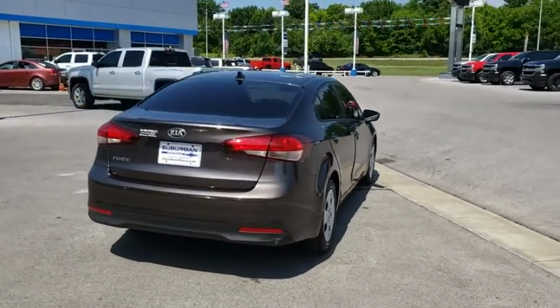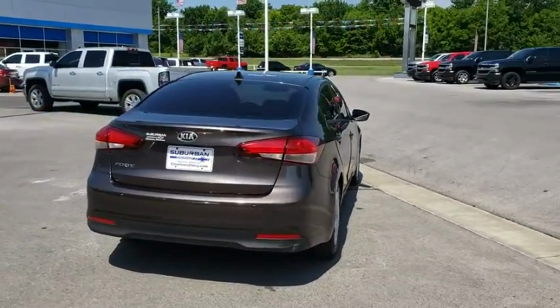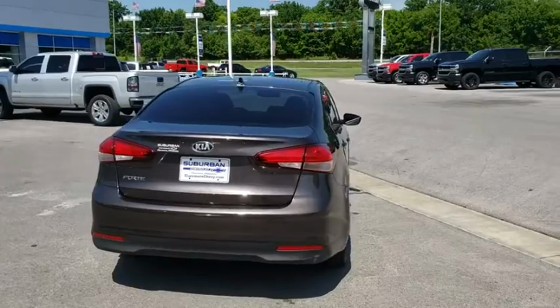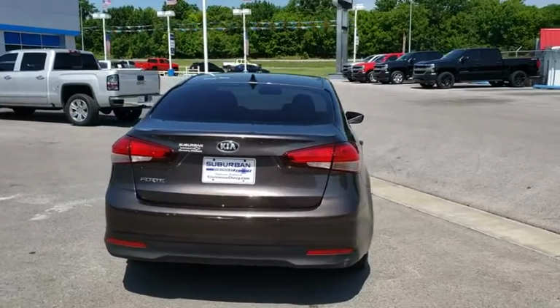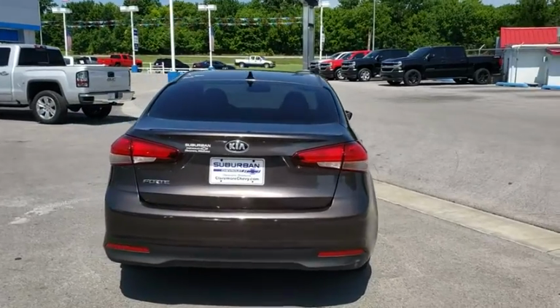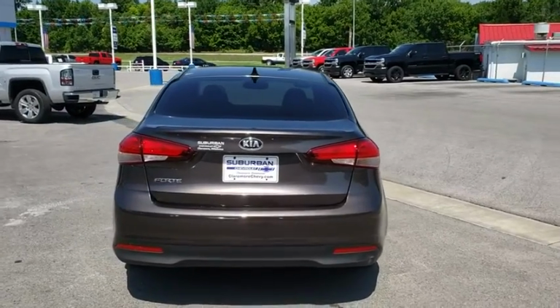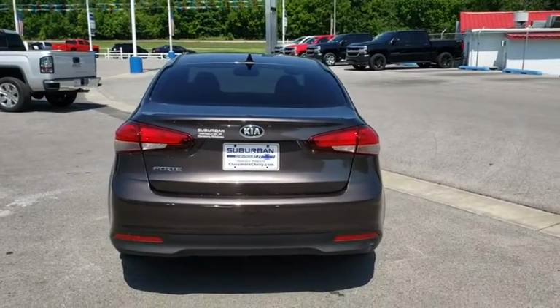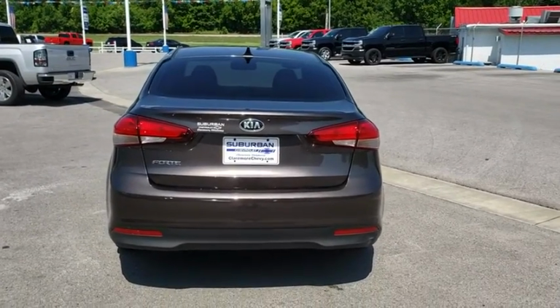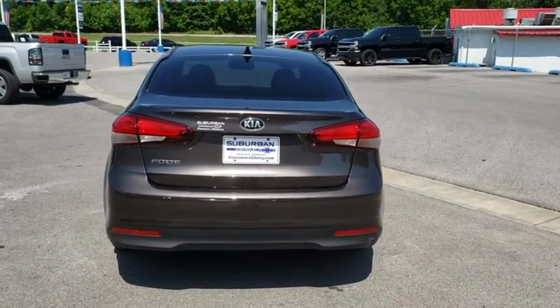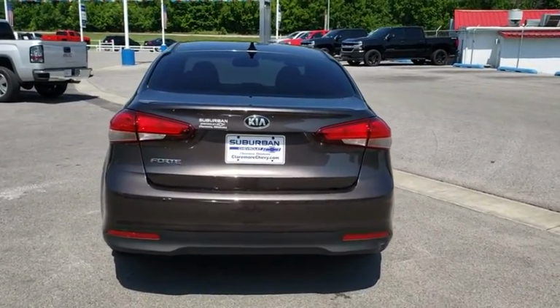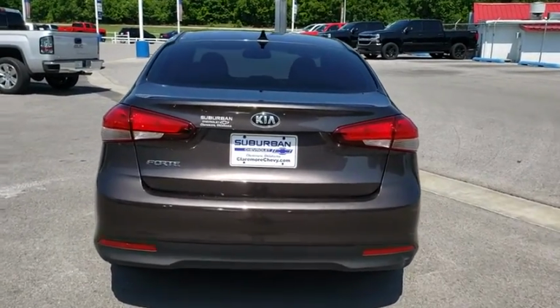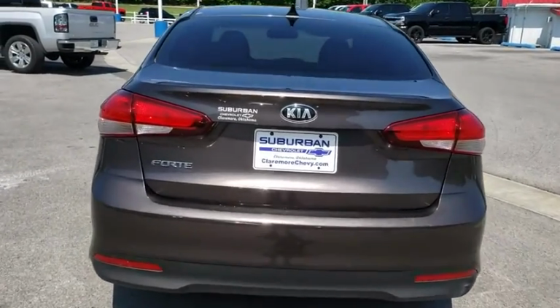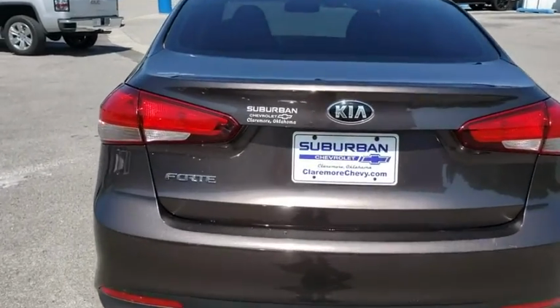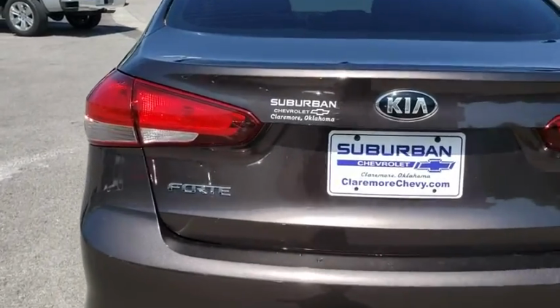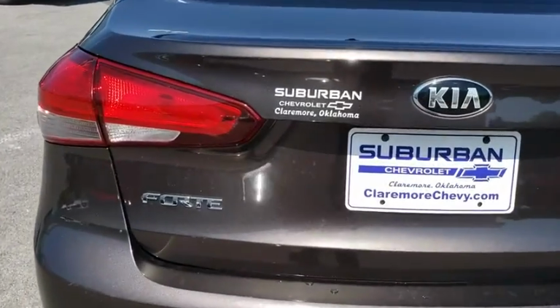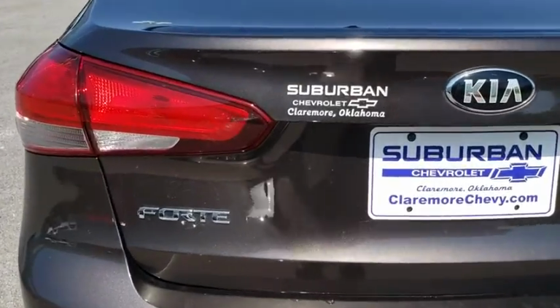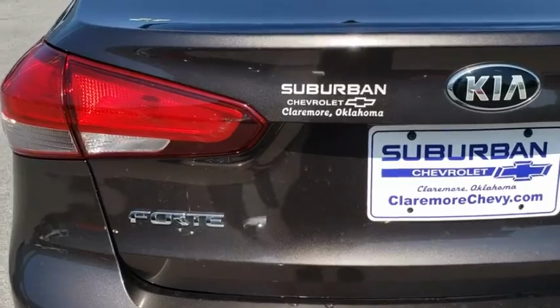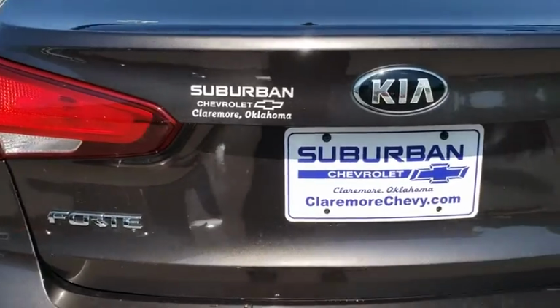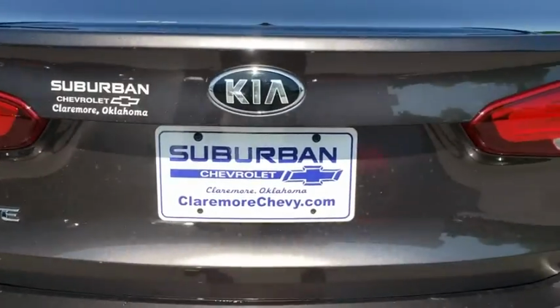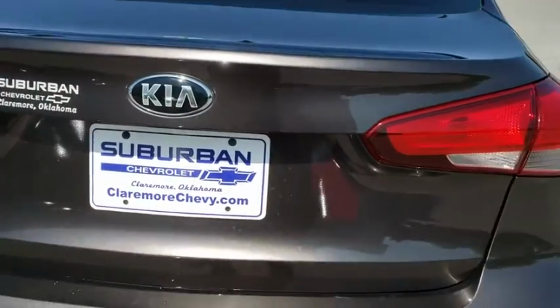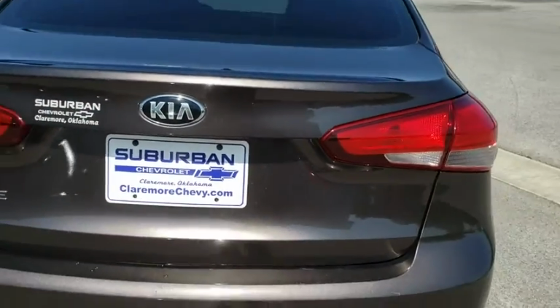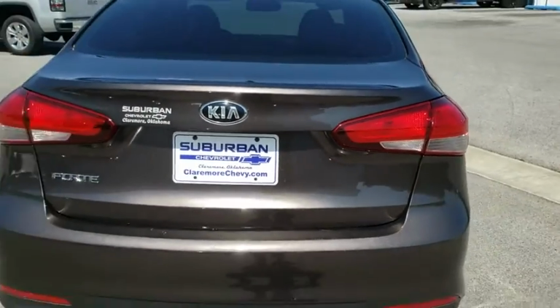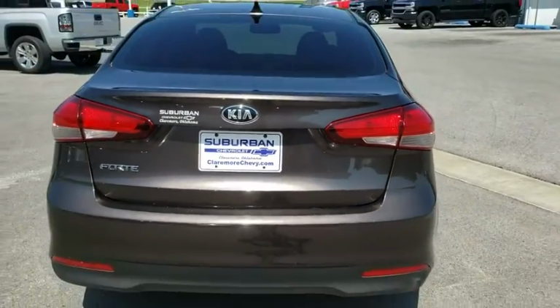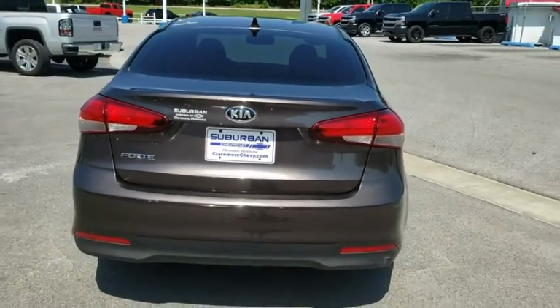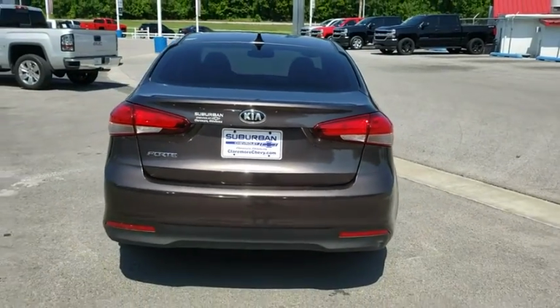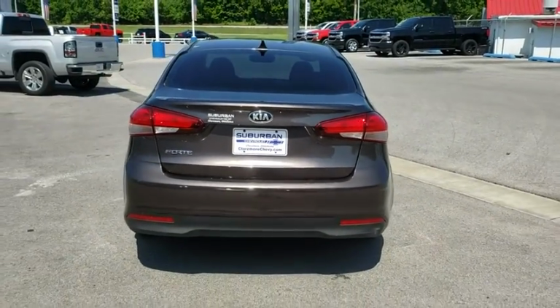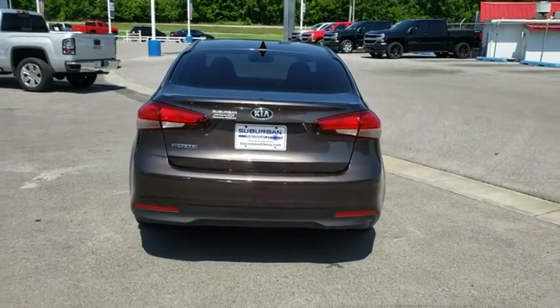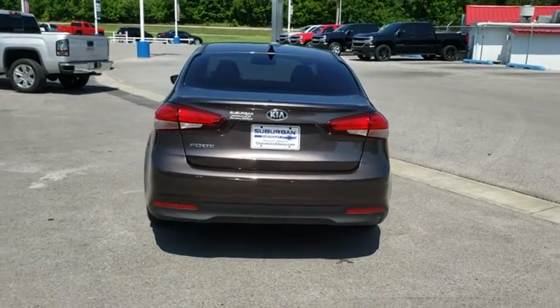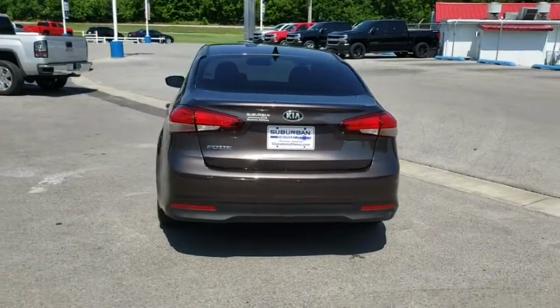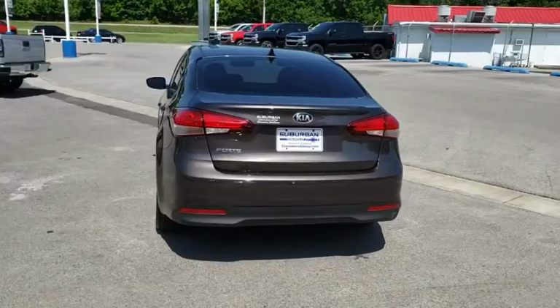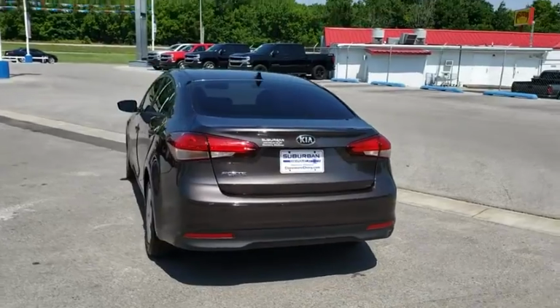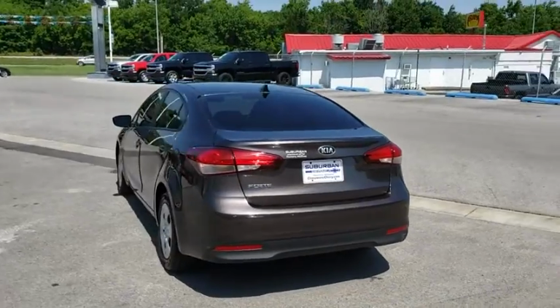Stability control, traction control, keyless entry, steering wheel audio controls, anti-lock braking system, Bluetooth, power steering, adjustable steering wheel, four-wheel disc brakes, front-wheel drive.